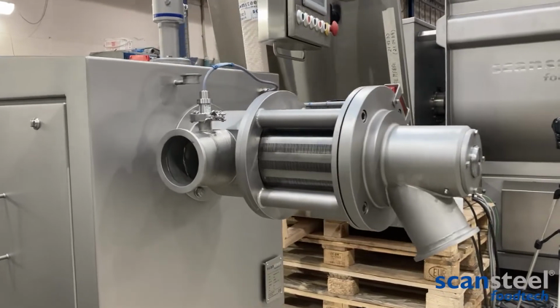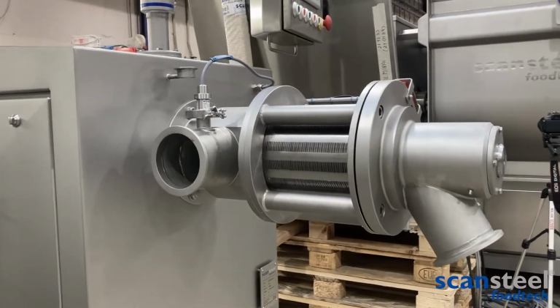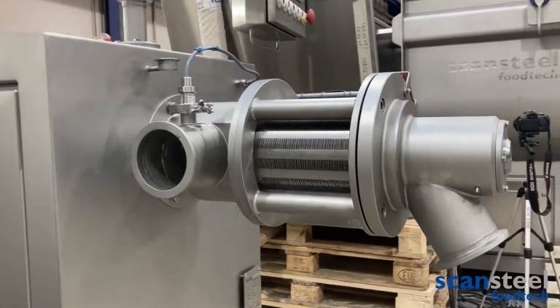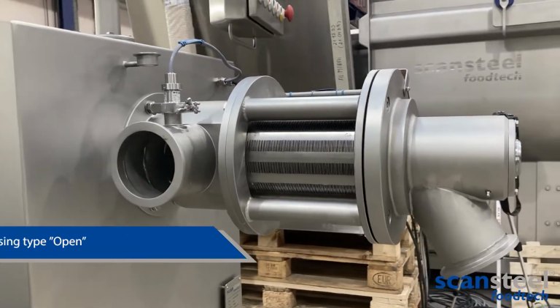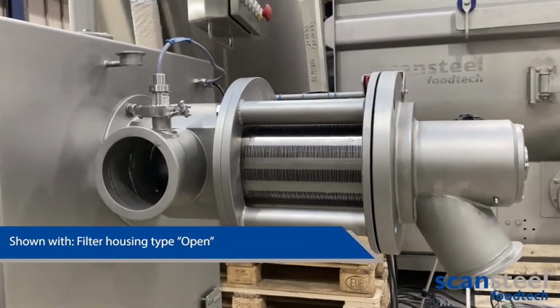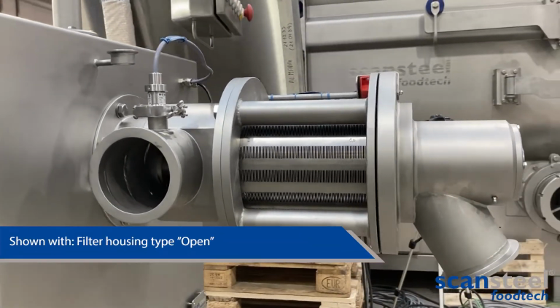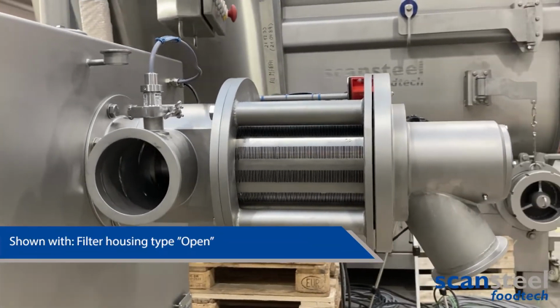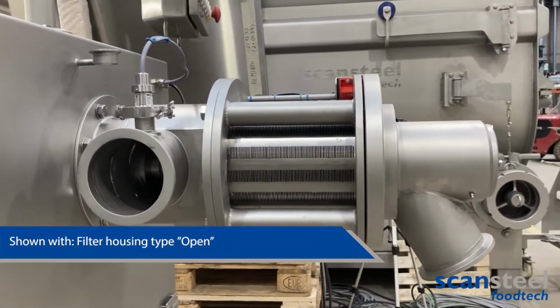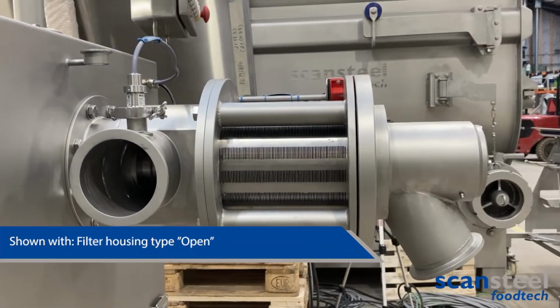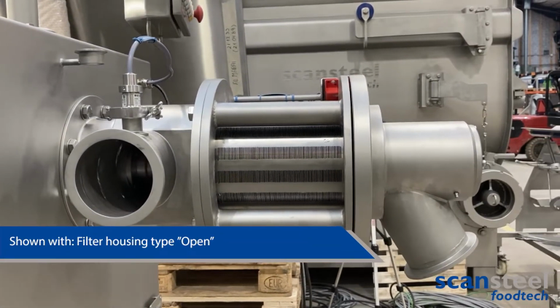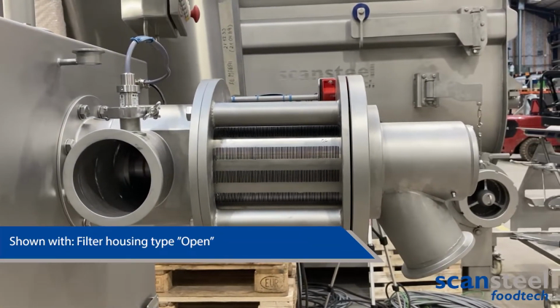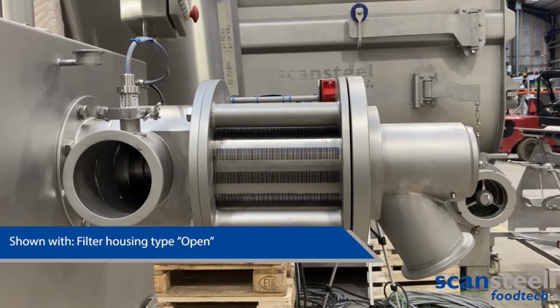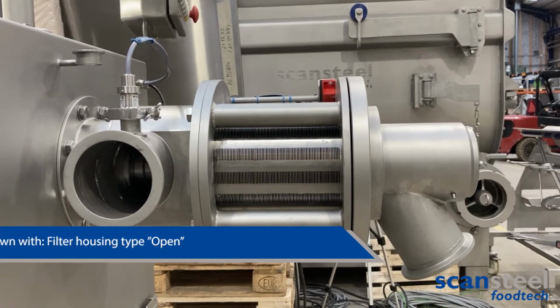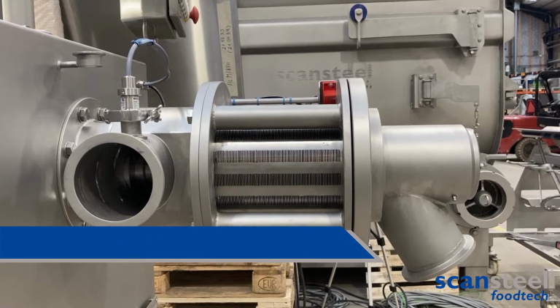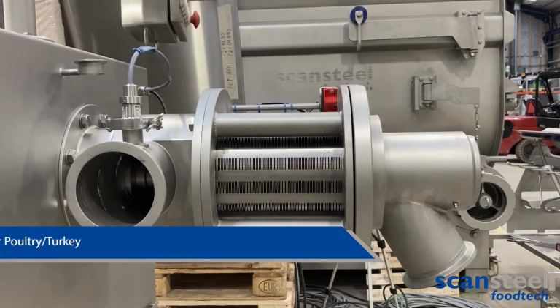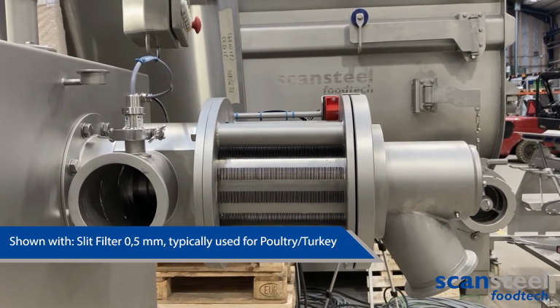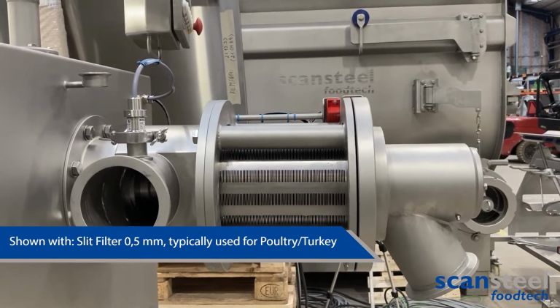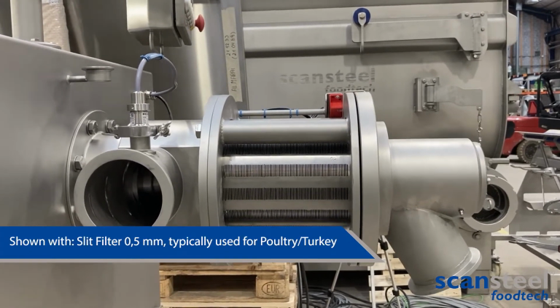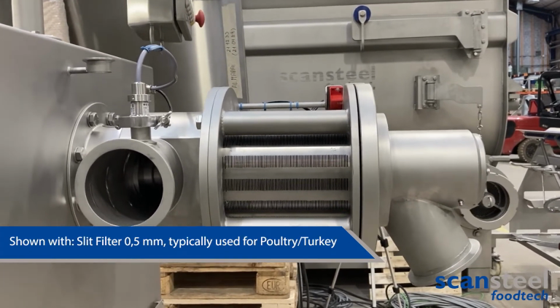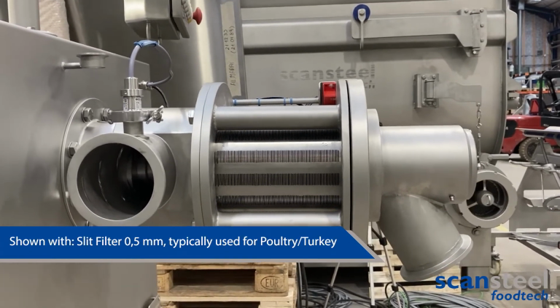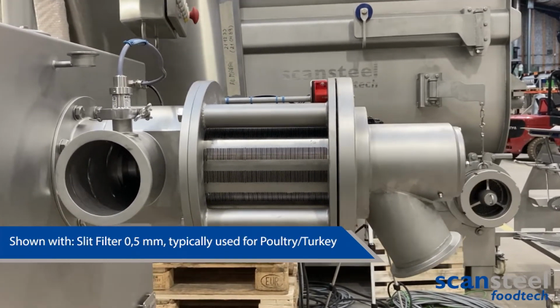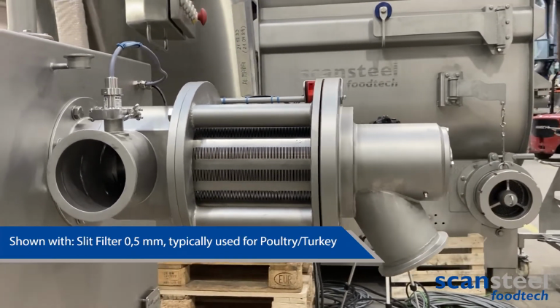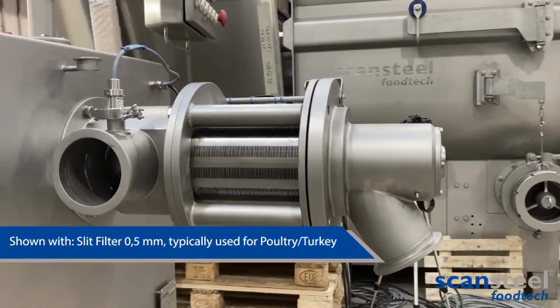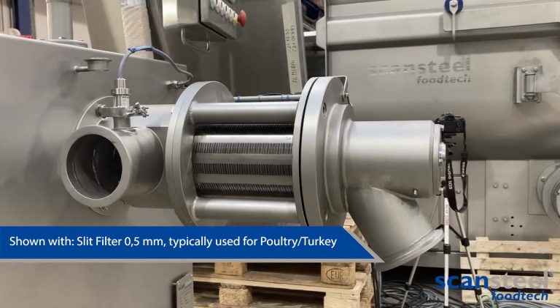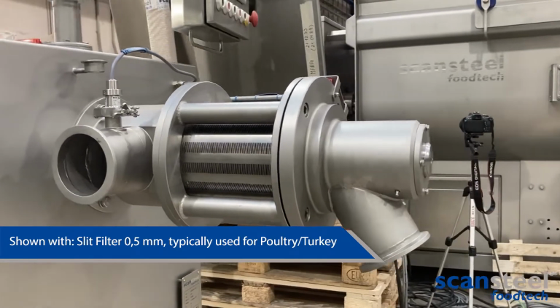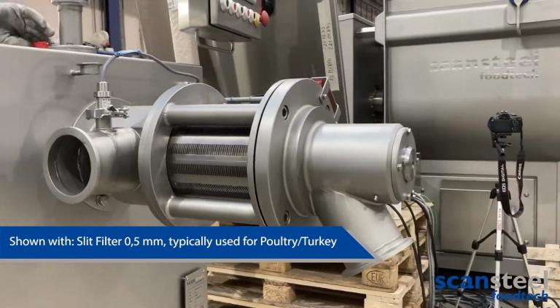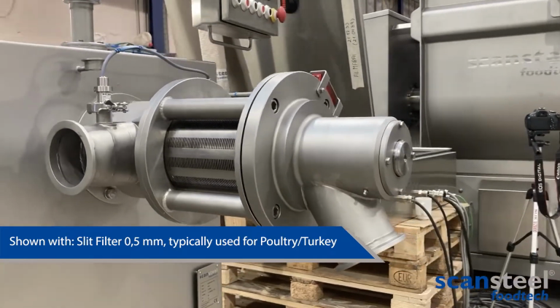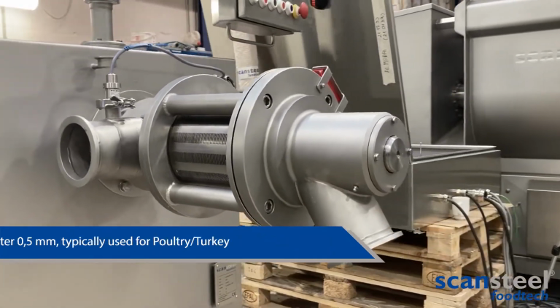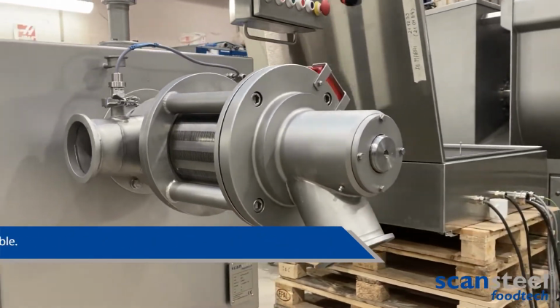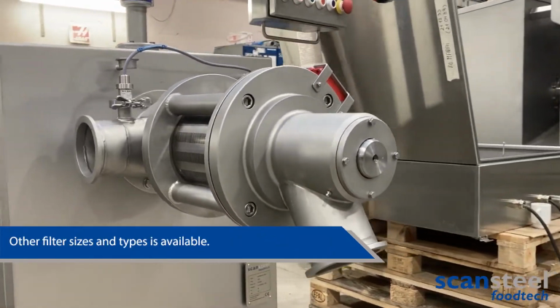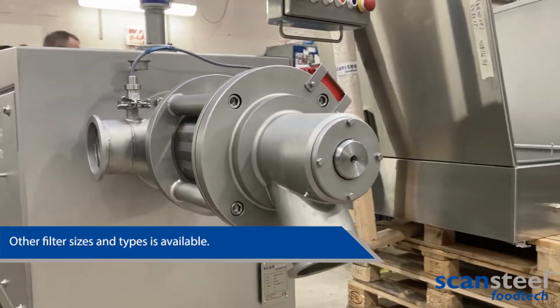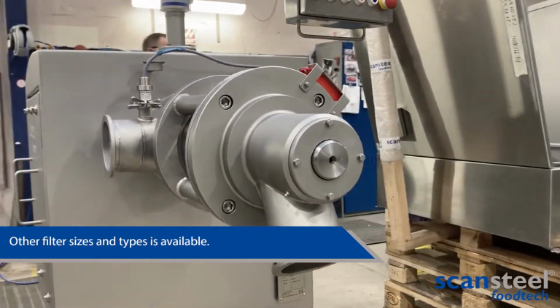The scanDebone 150 is equipped with a filter housing of type open, and the slit filter is 0.5 millimeters in size. These are typically used for poultry or turkey applications, though other filter sizes and types are of course available.